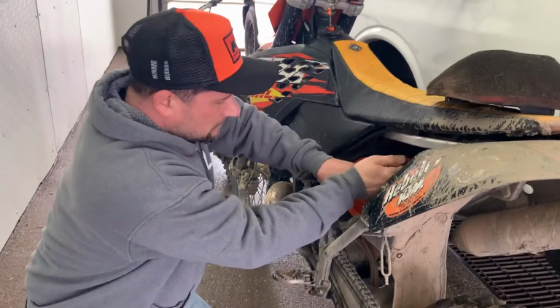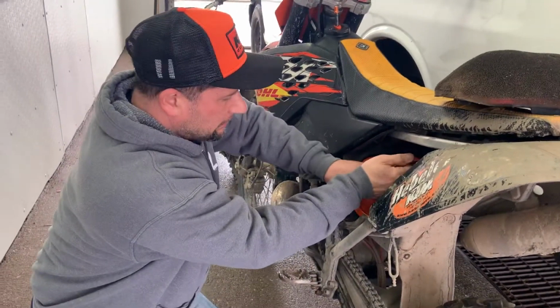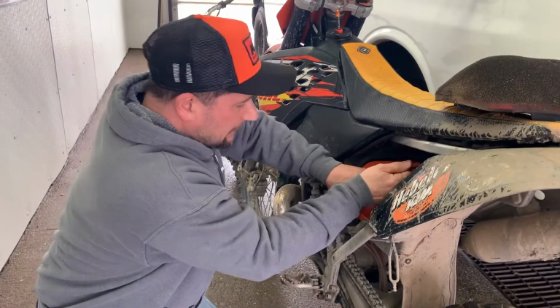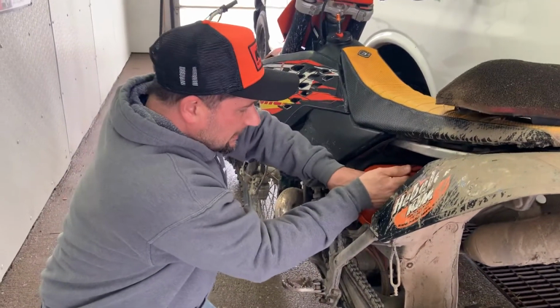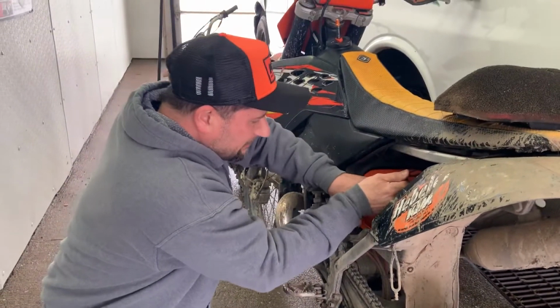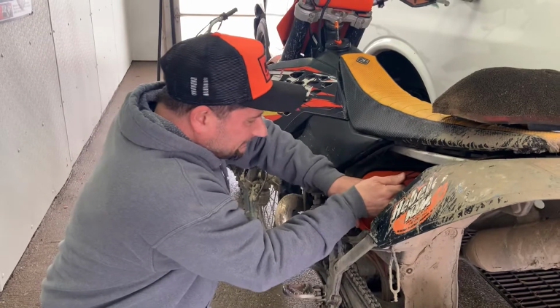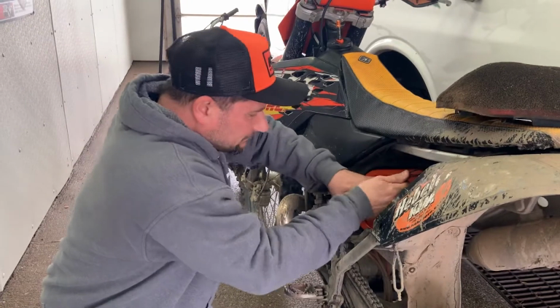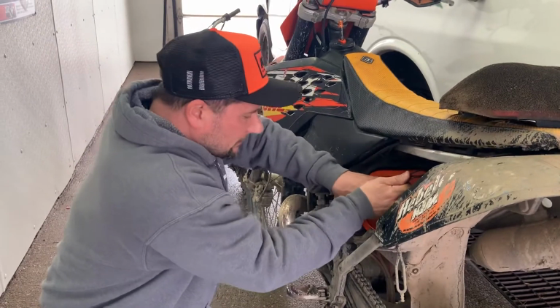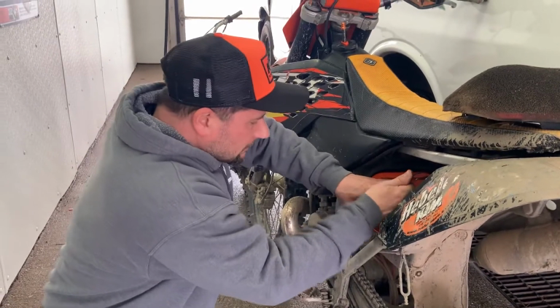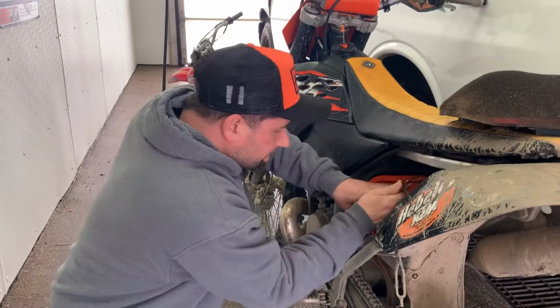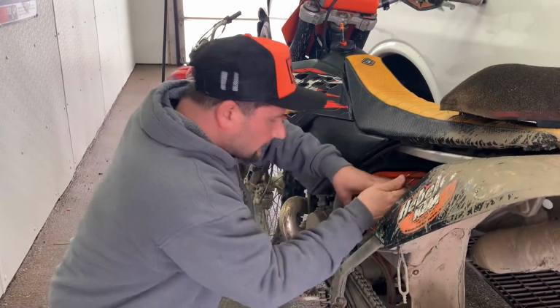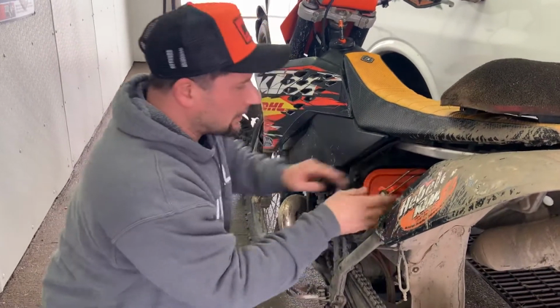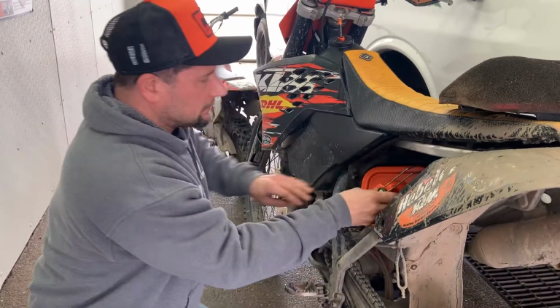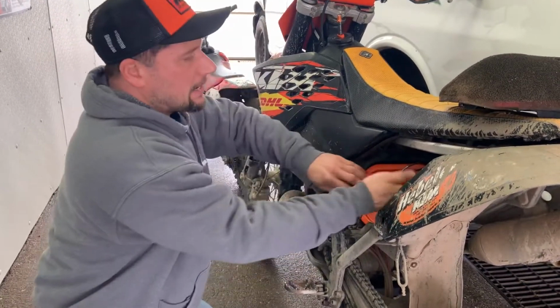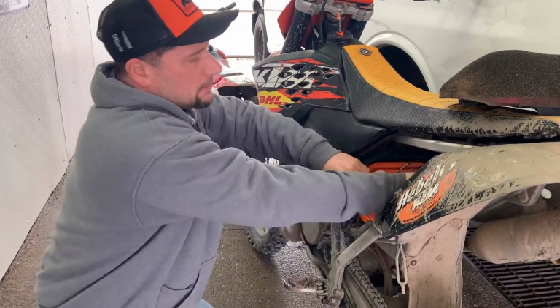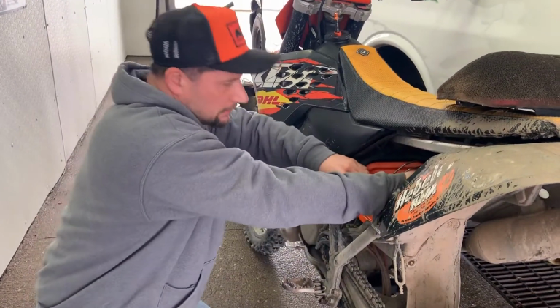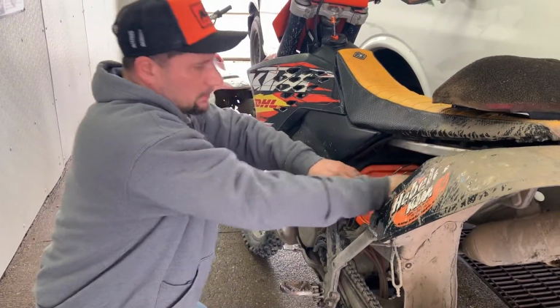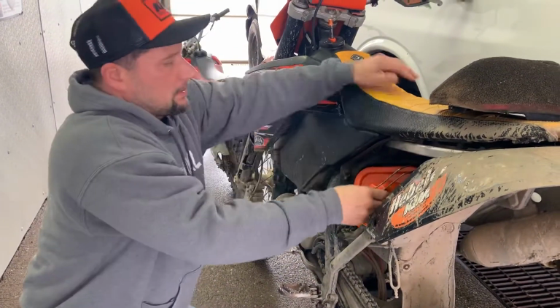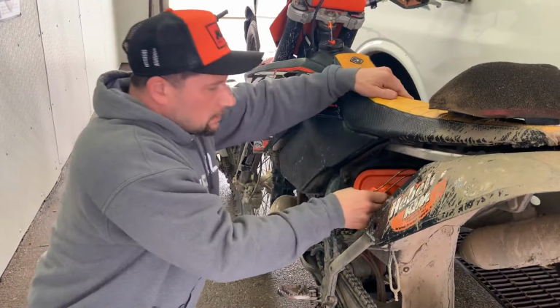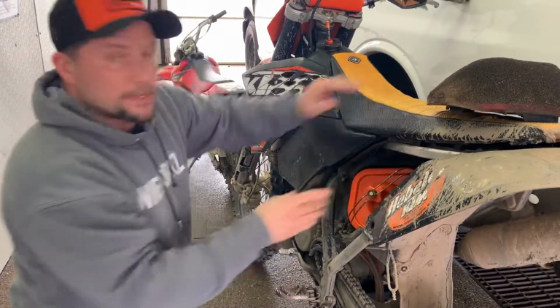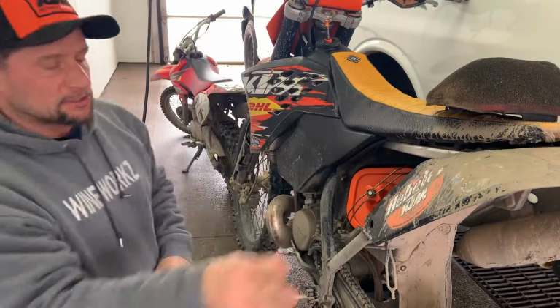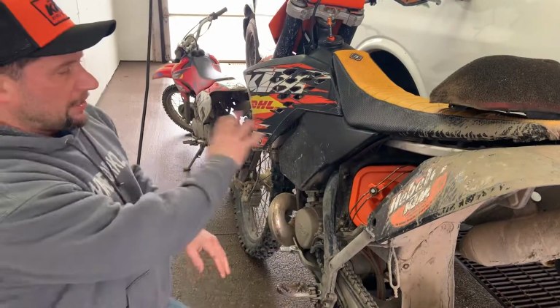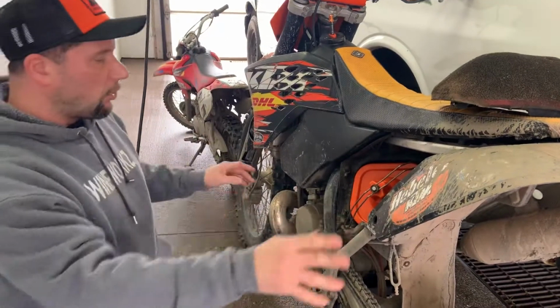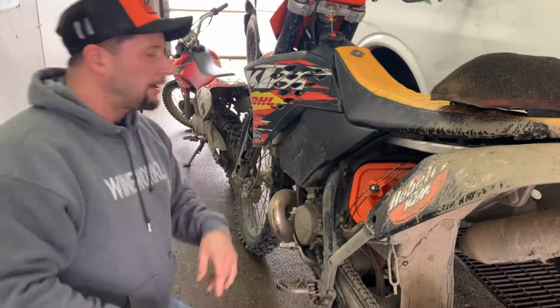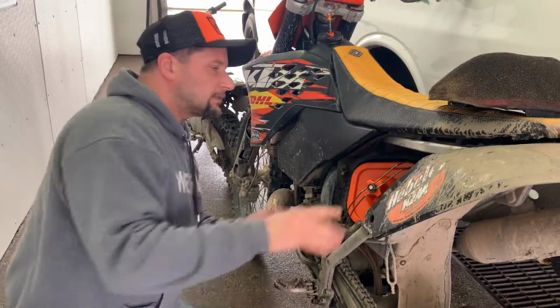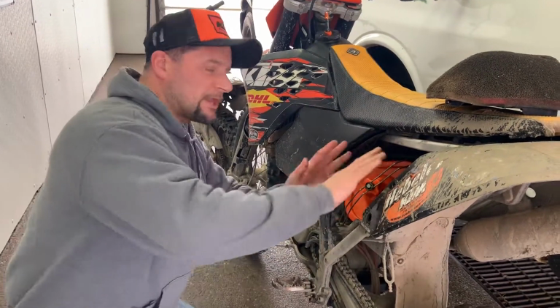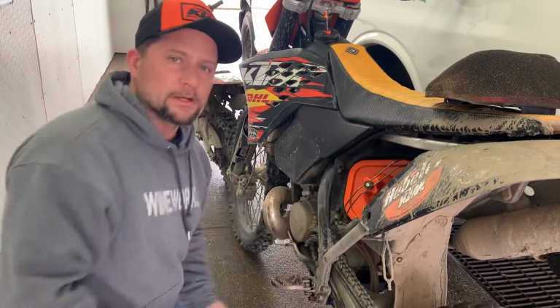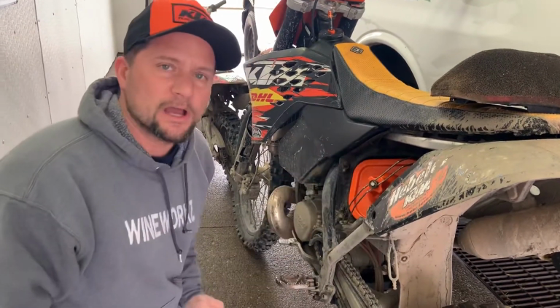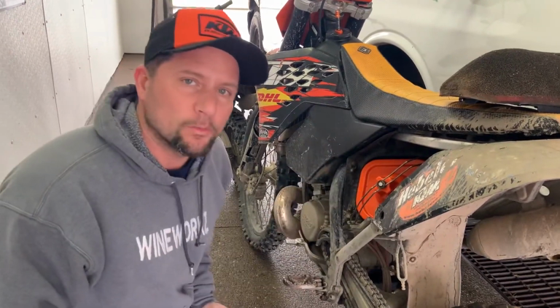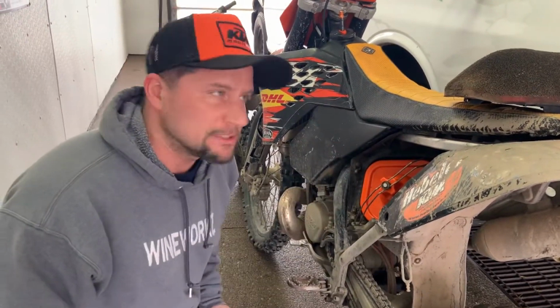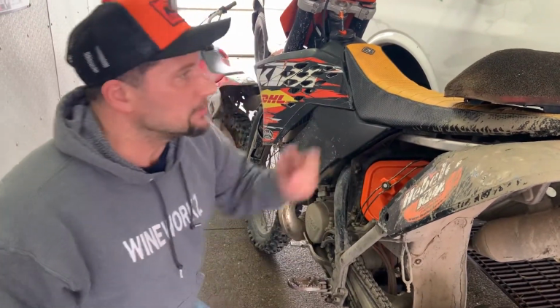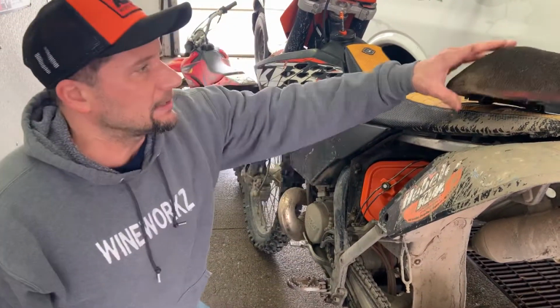It was kind of being a pain, but there we go. So now I can spray down the whole bike, spray in there and stuff, and it won't get damaged.